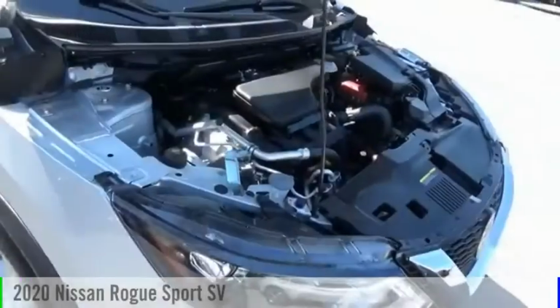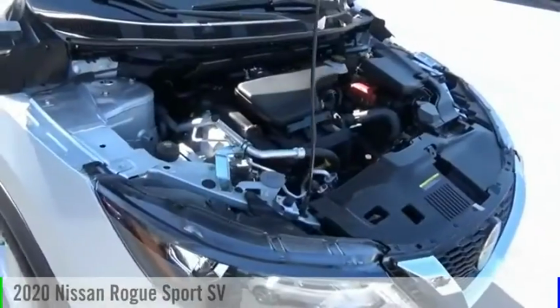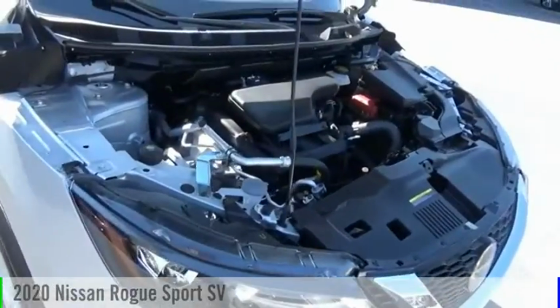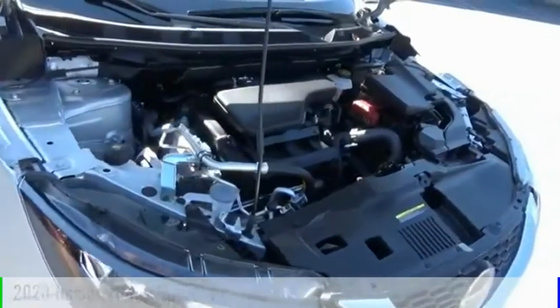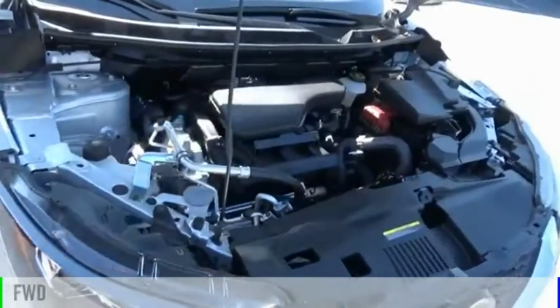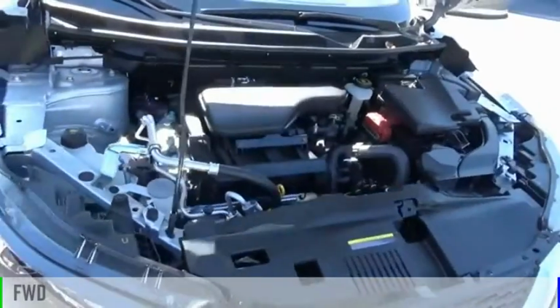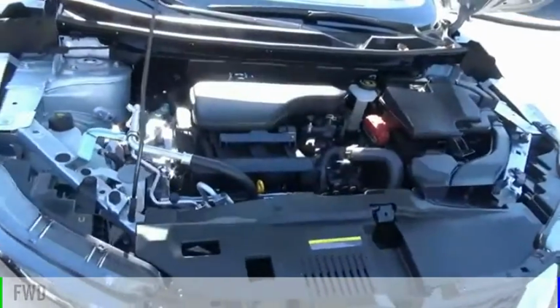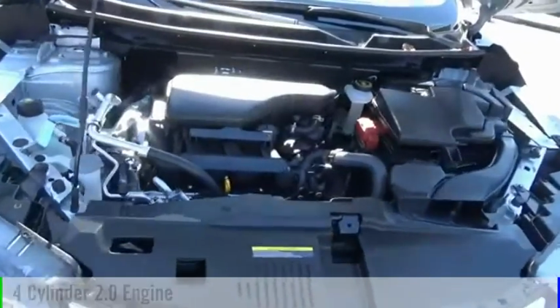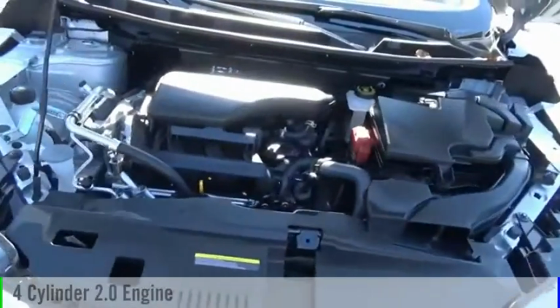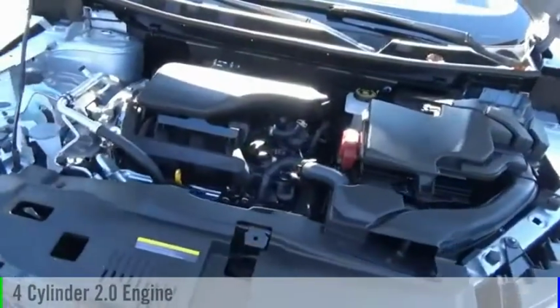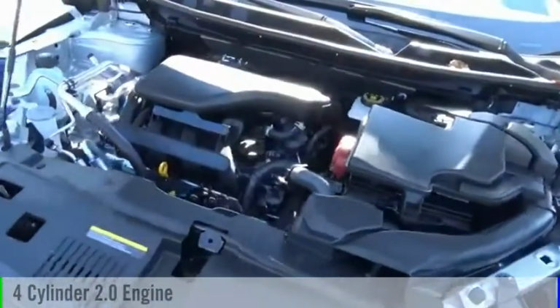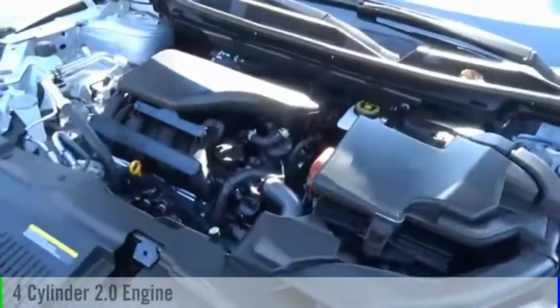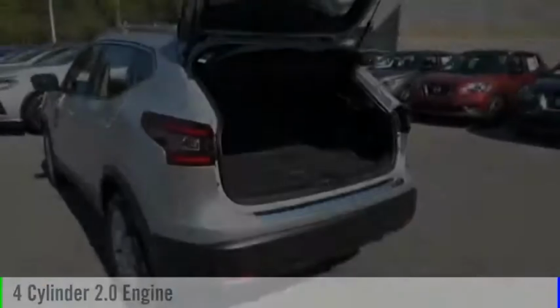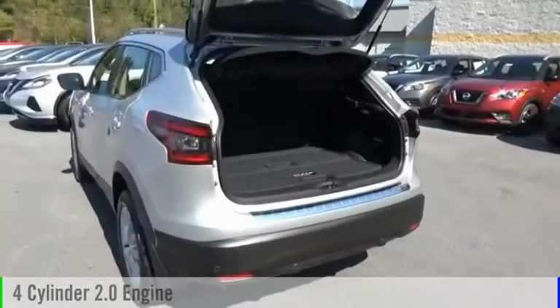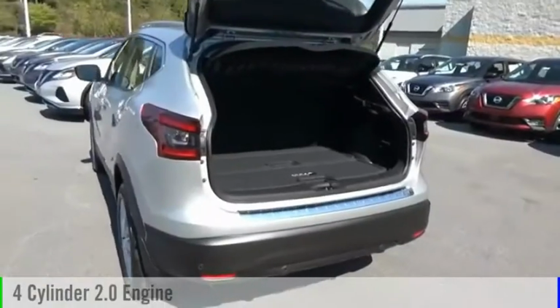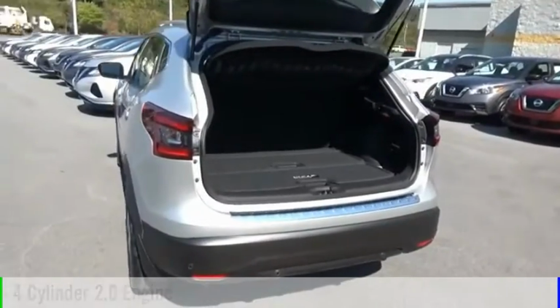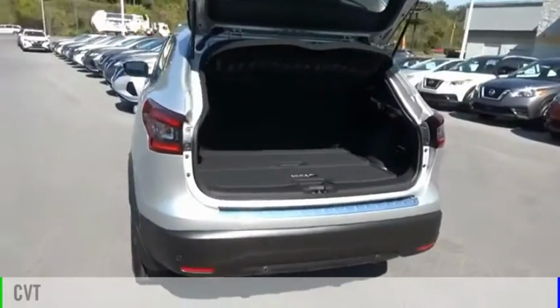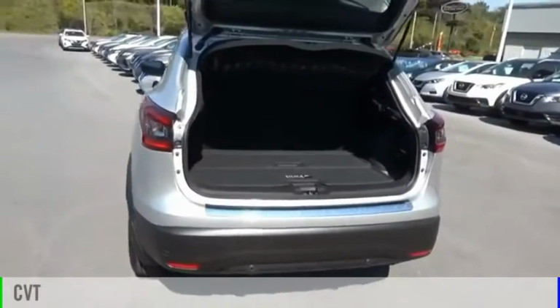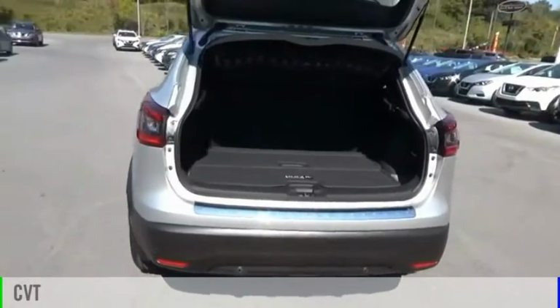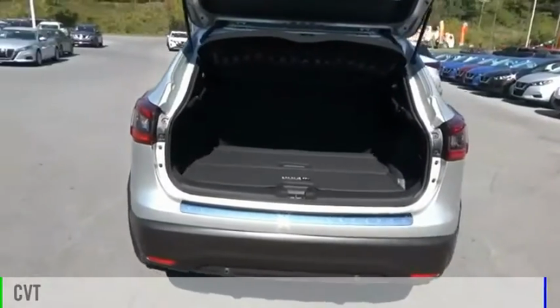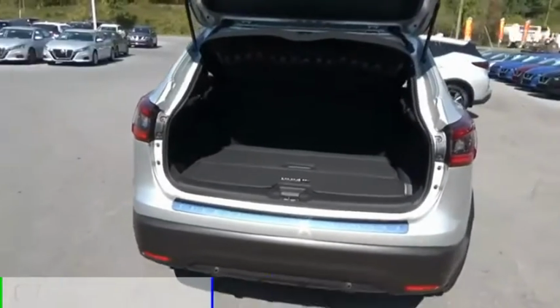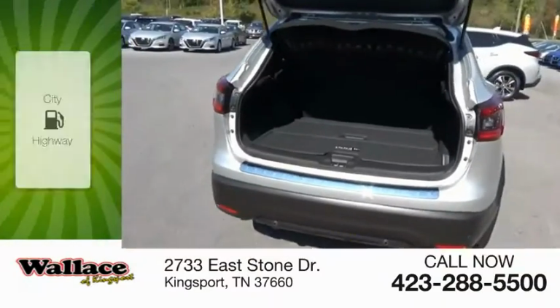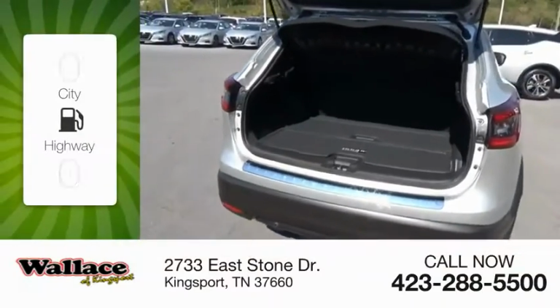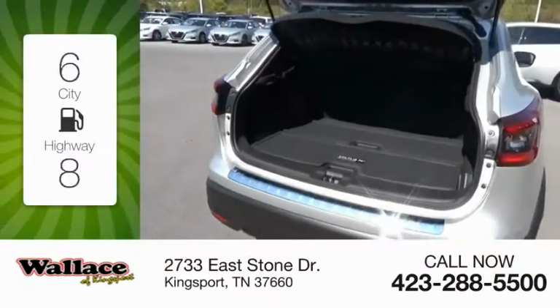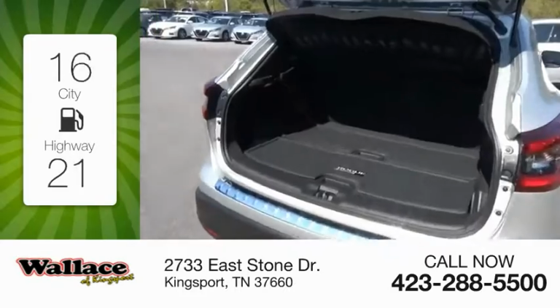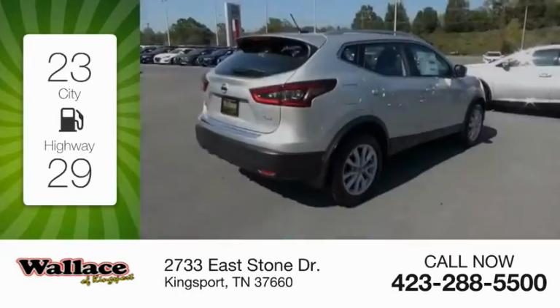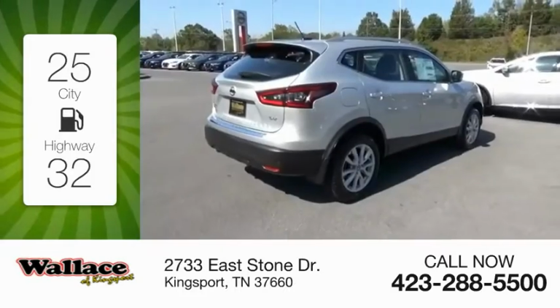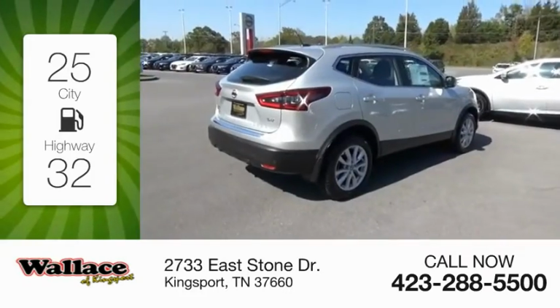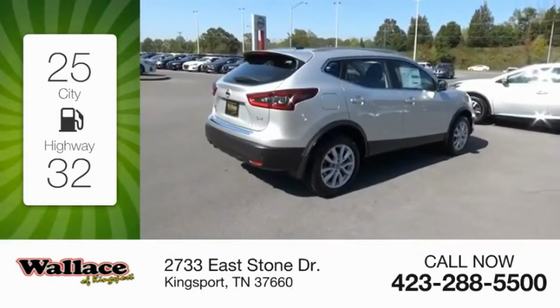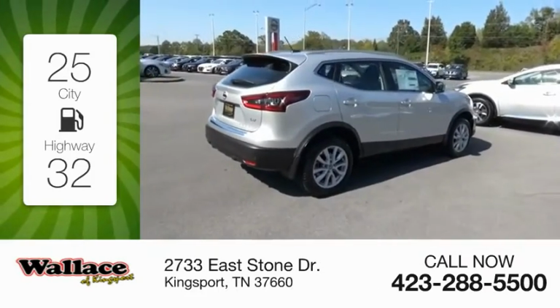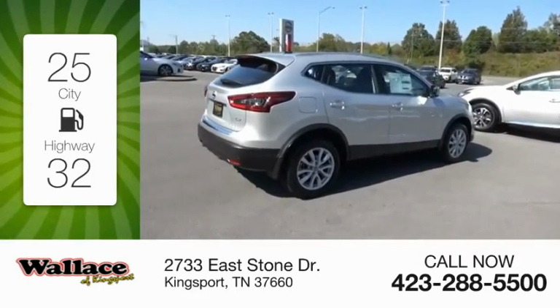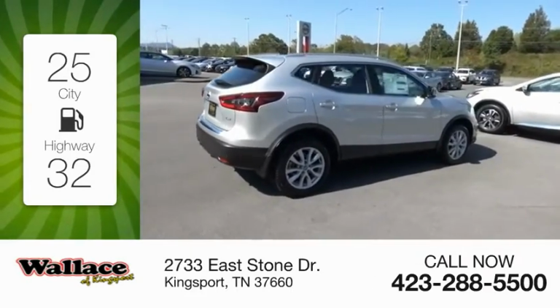This vehicle is powered by a front-wheel drive, four-cylinder, 2.0-liter engine, and comes with a continuously variable transmission. Great fuel efficiency saves you money by requiring fewer trips to the gas station.